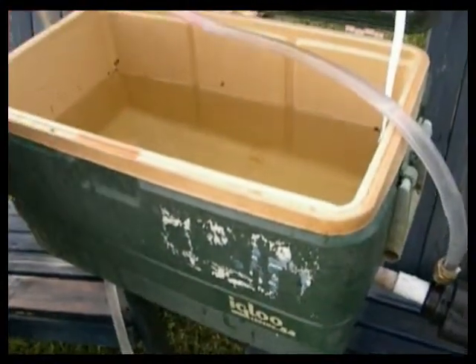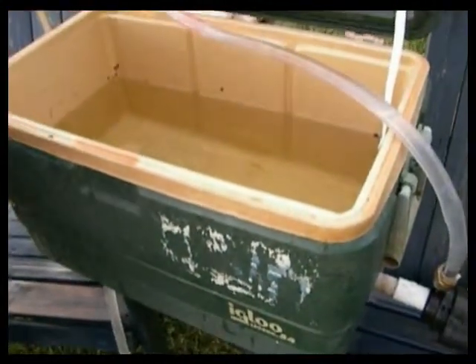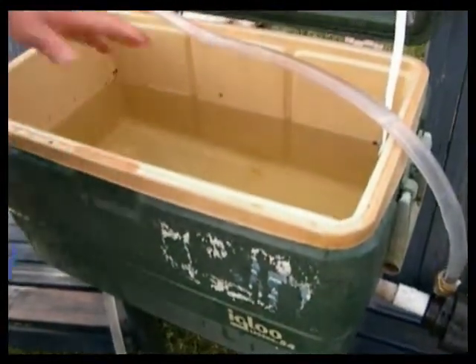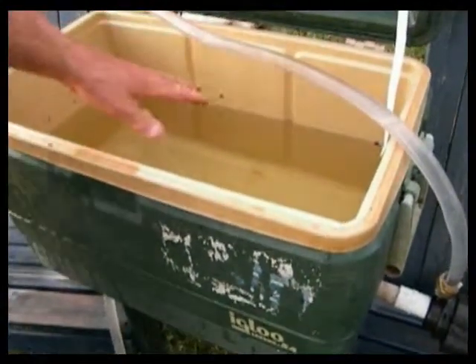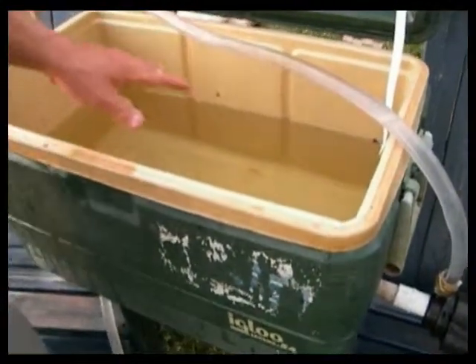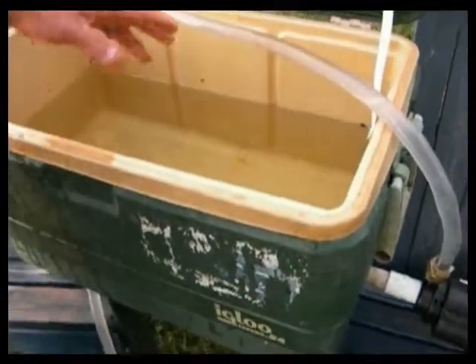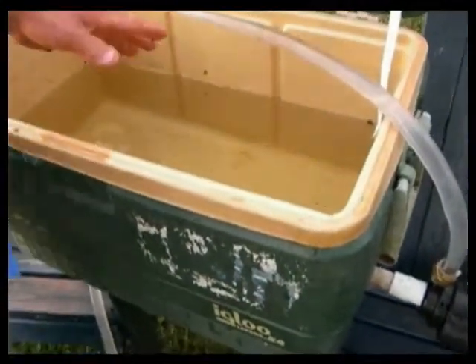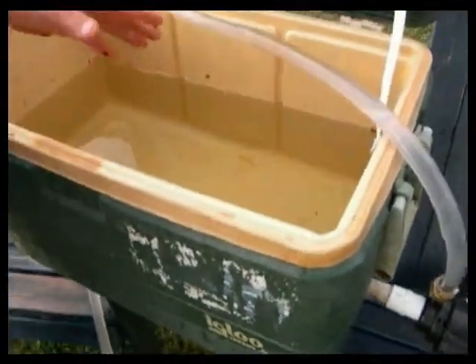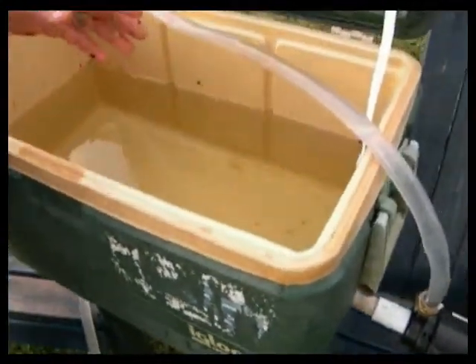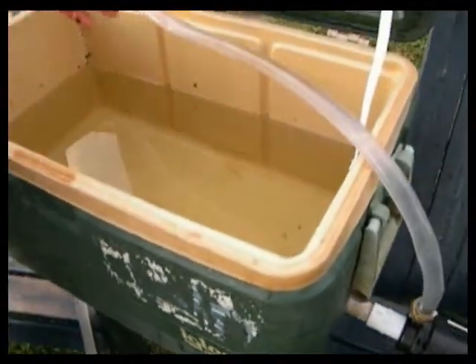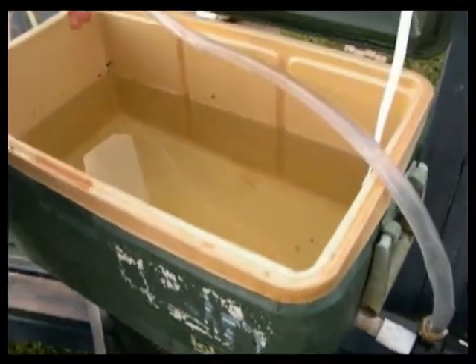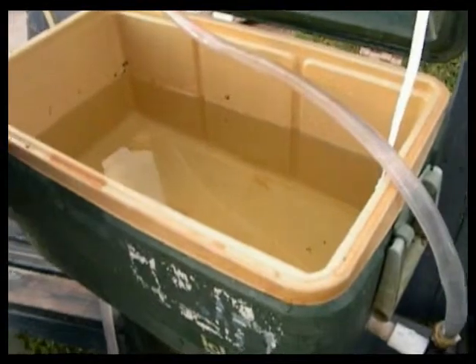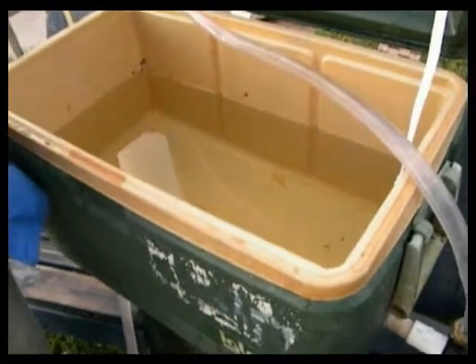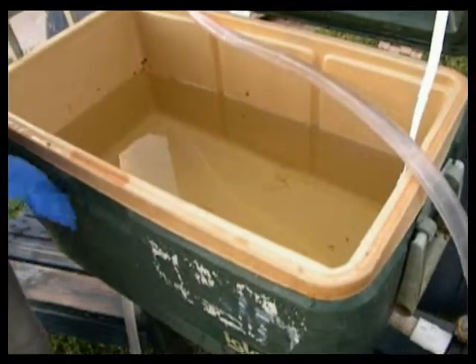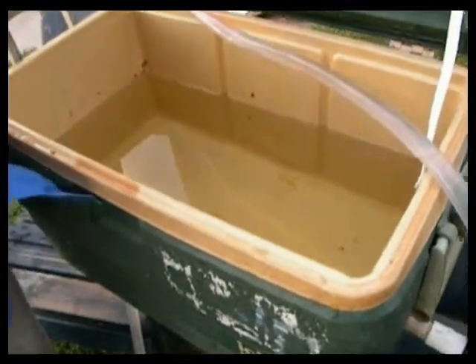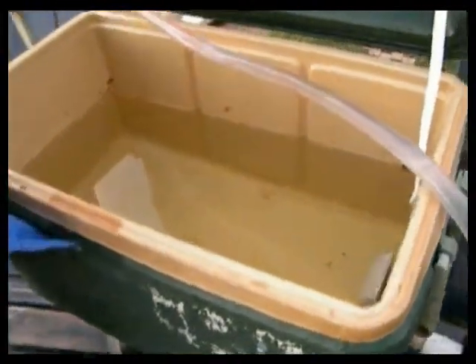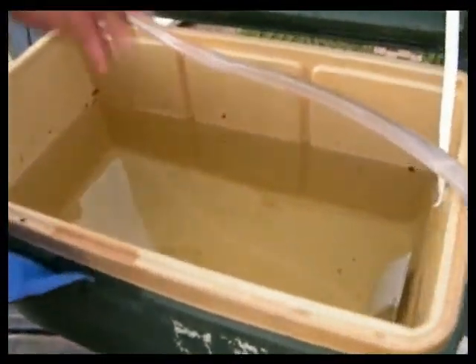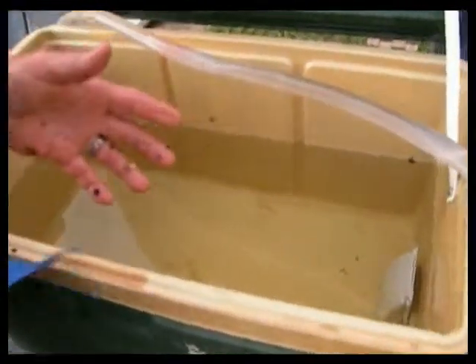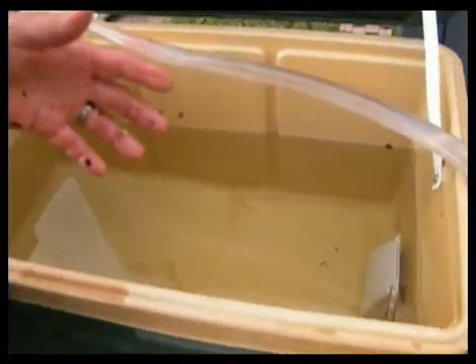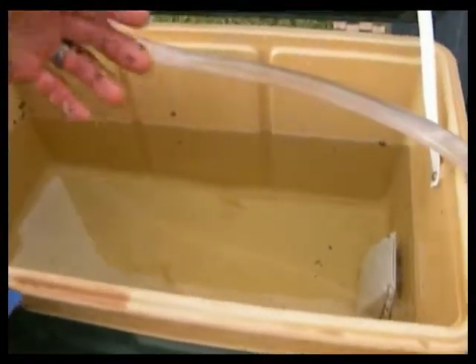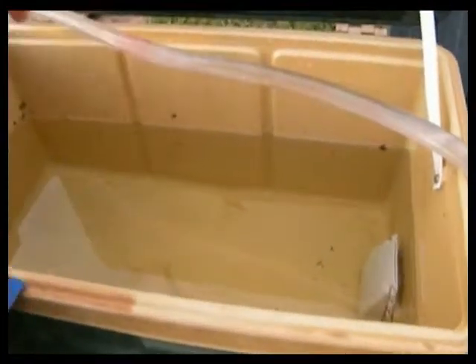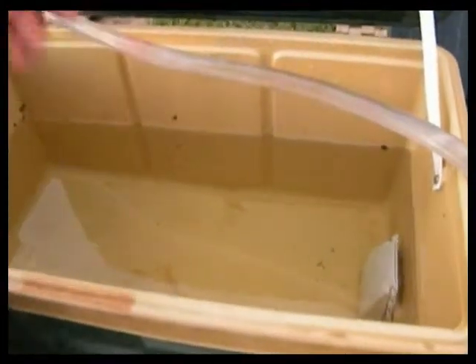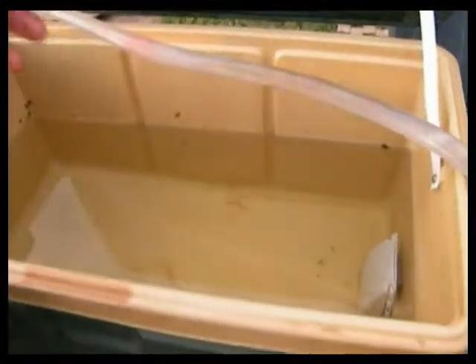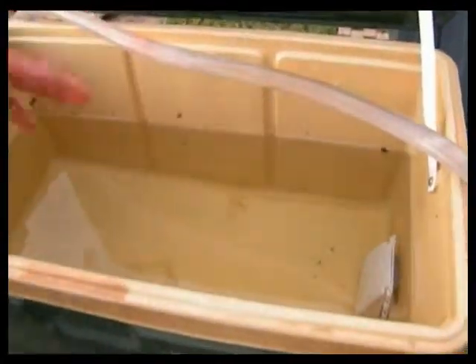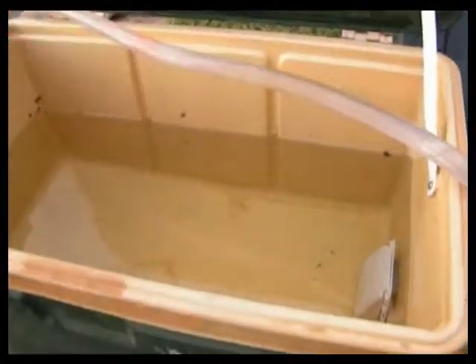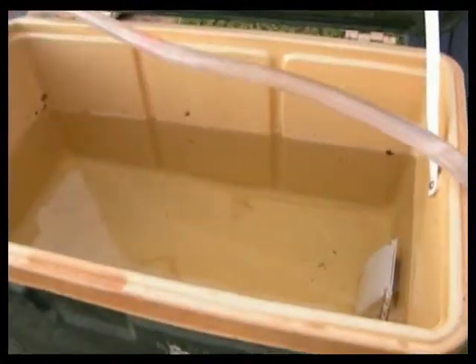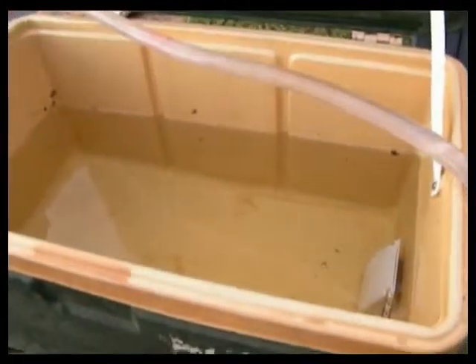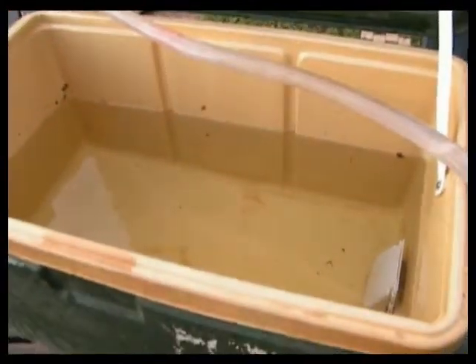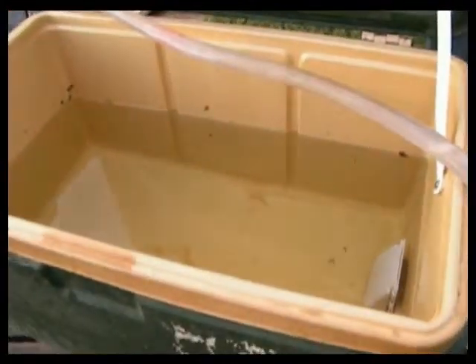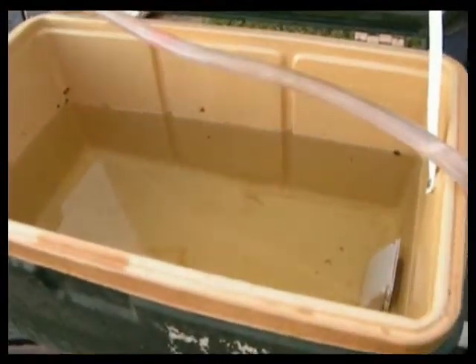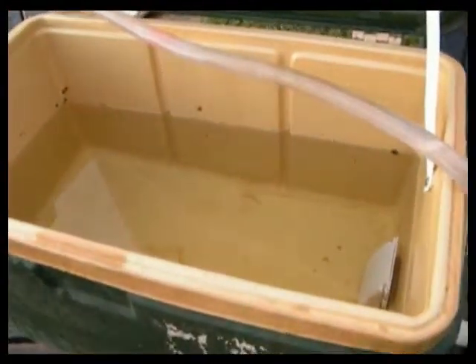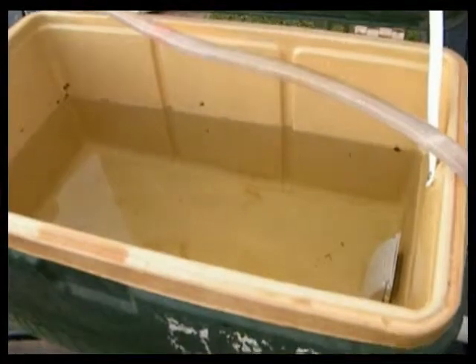This can be the water intake of a boat, this can be your live well of a boat, or this could be any application that you need not to stop up.